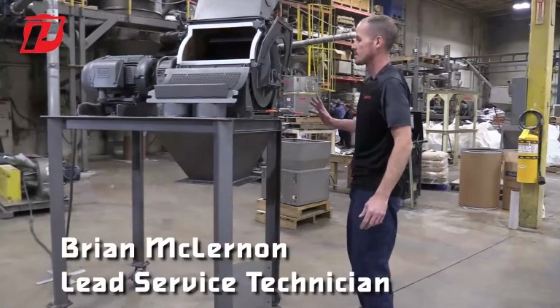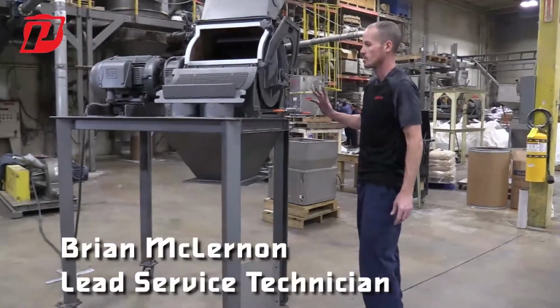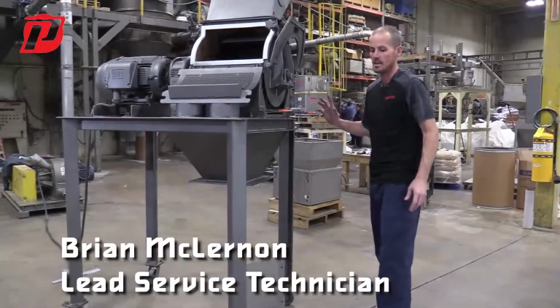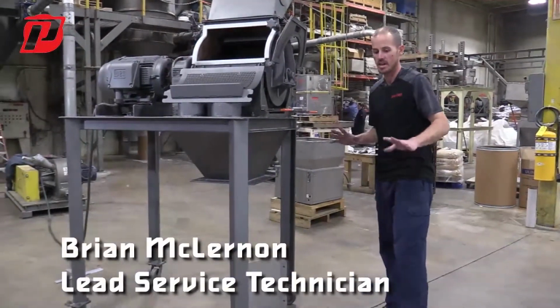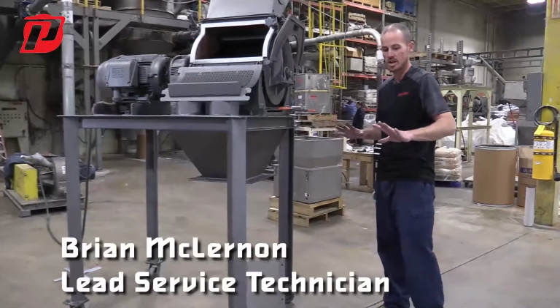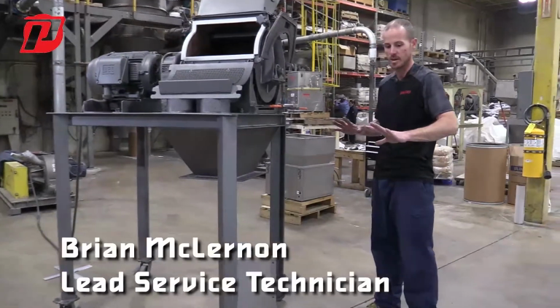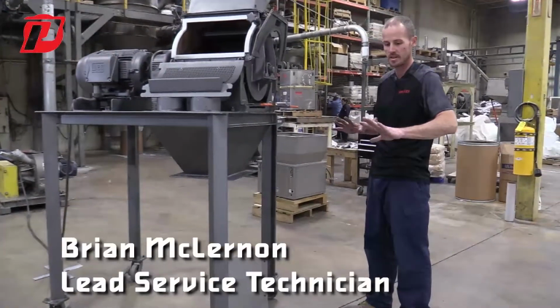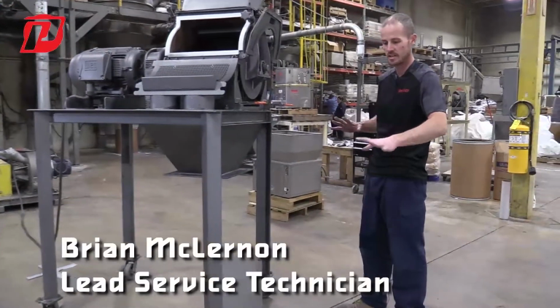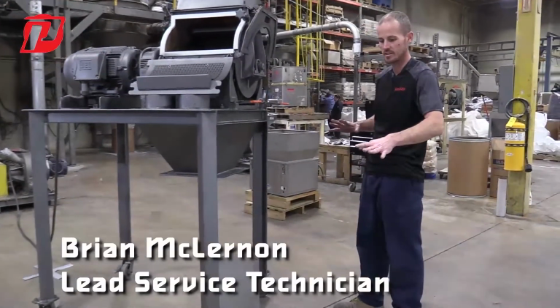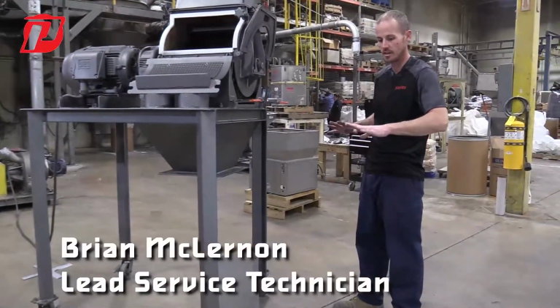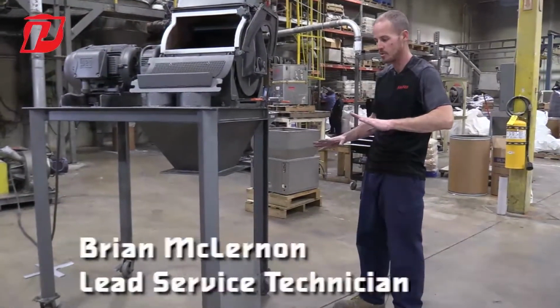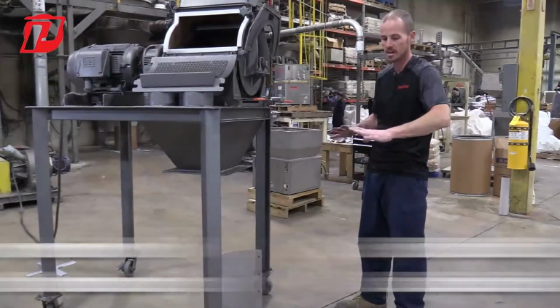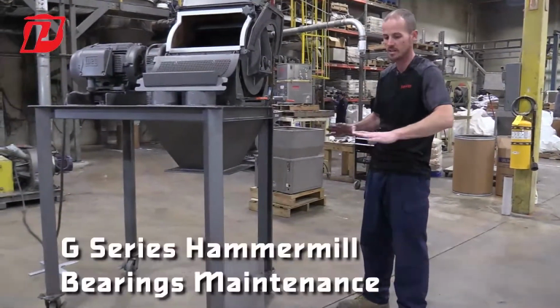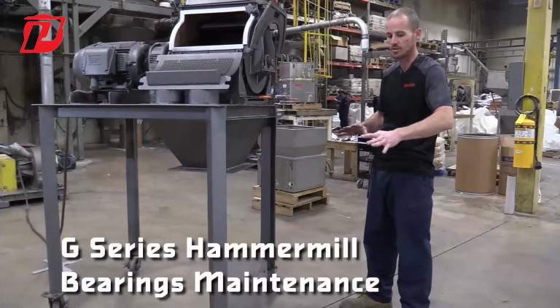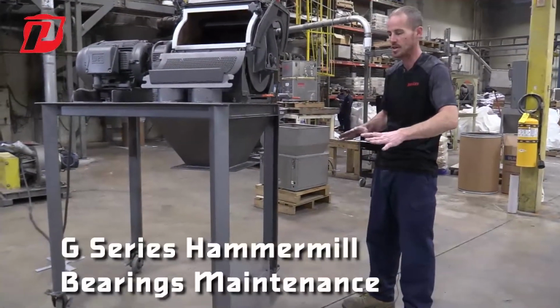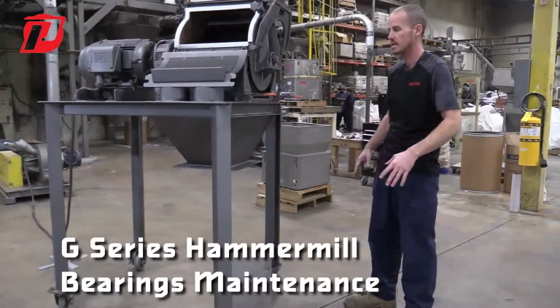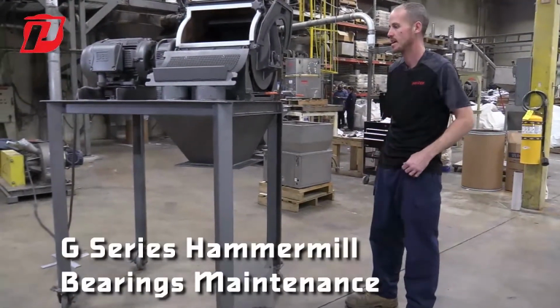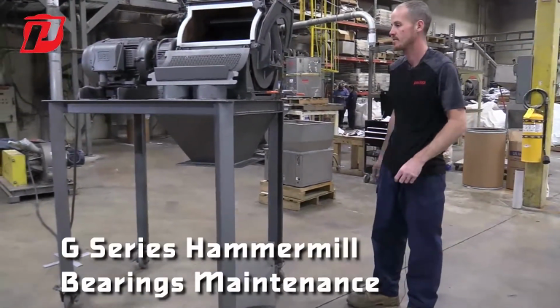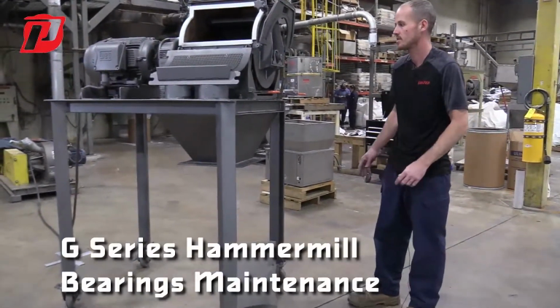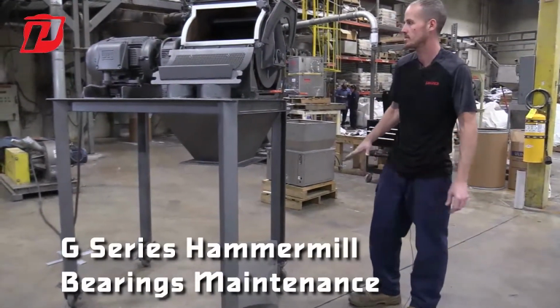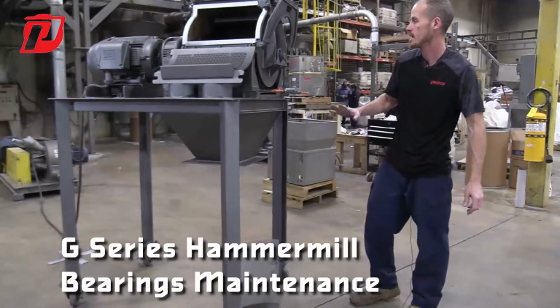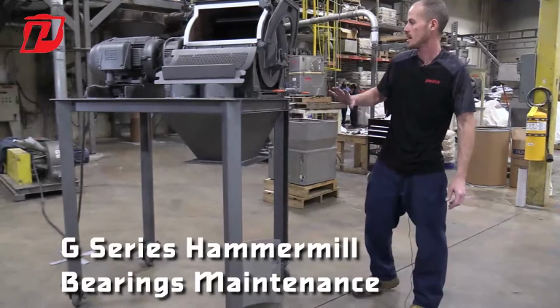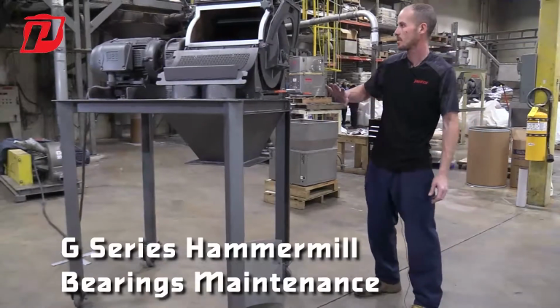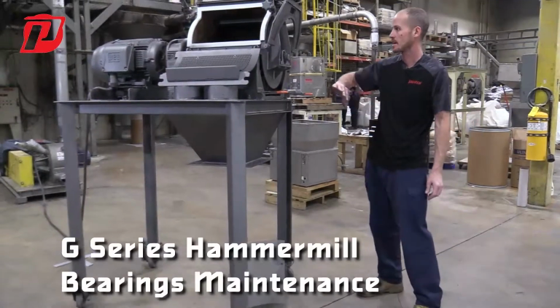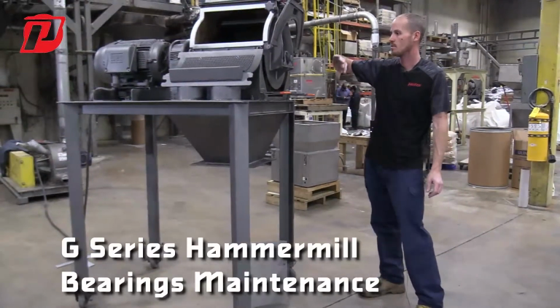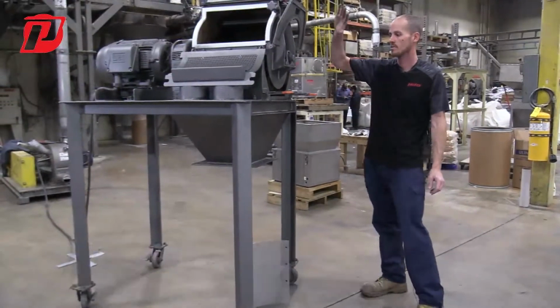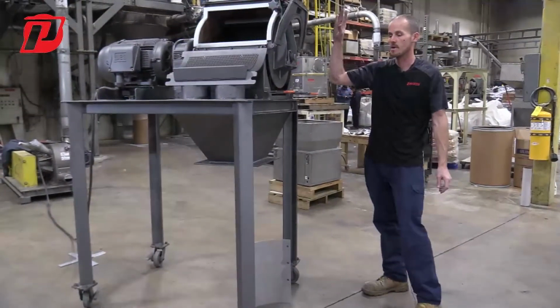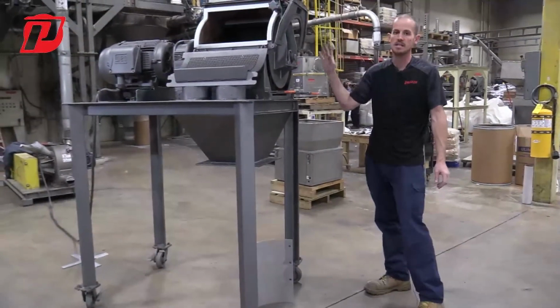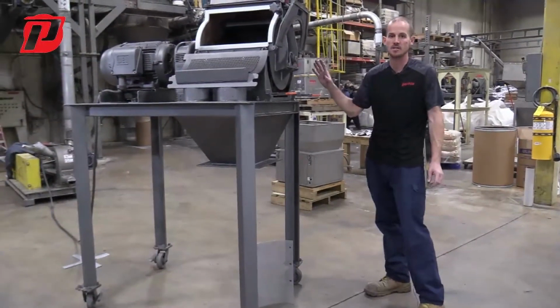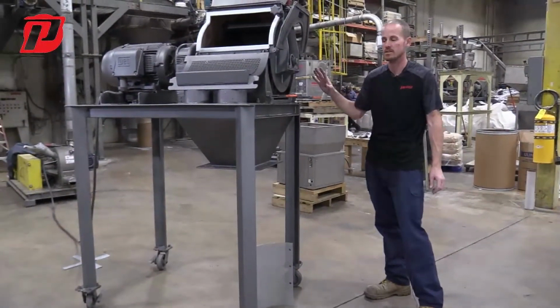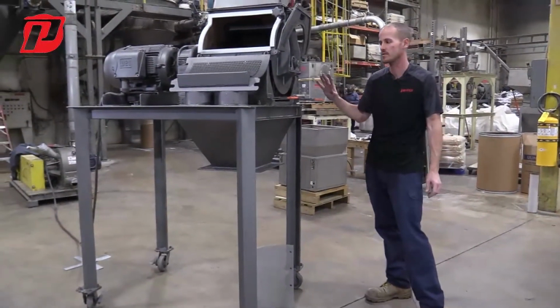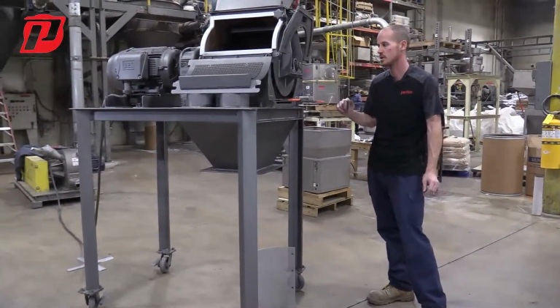Now that we've talked about installing, removing, and the different screens that we have installed, we're going to go over some of the maintenance aspects of this machine.